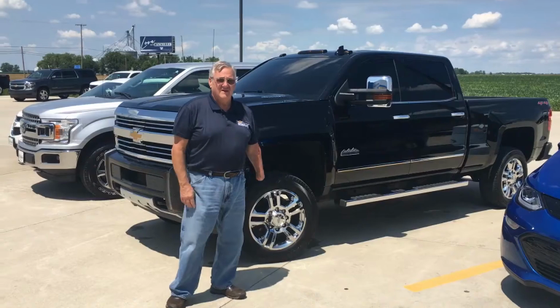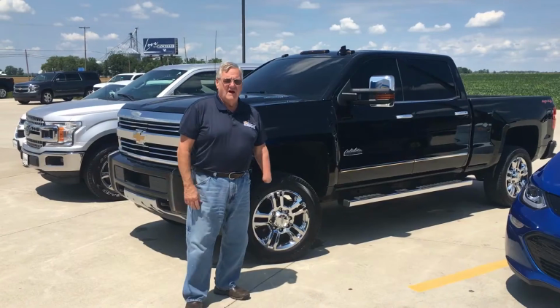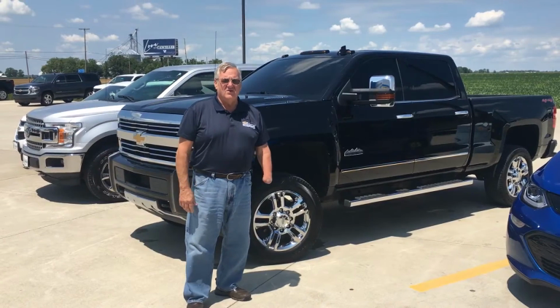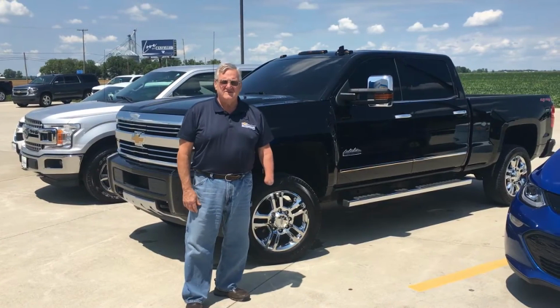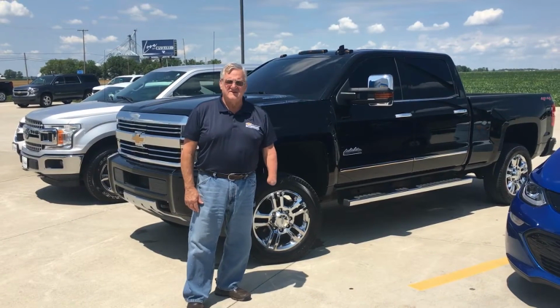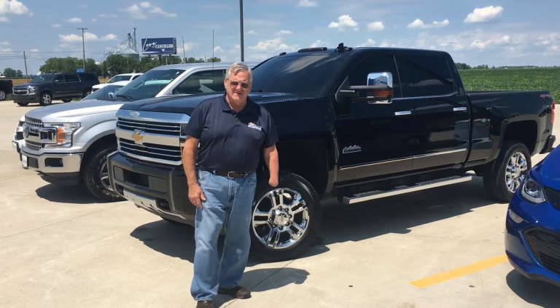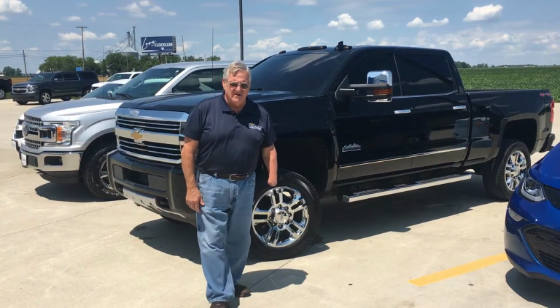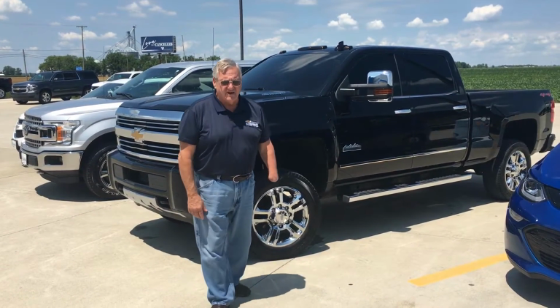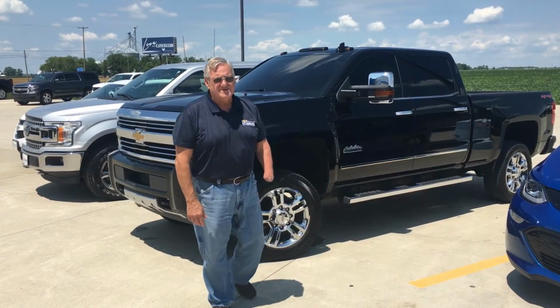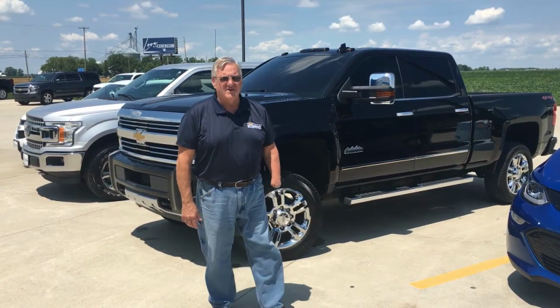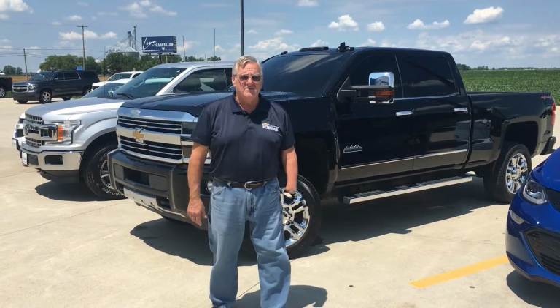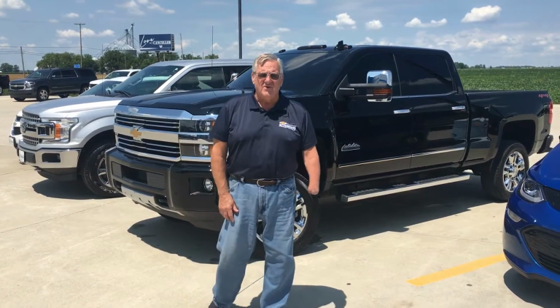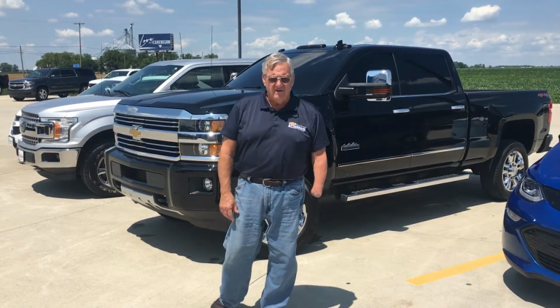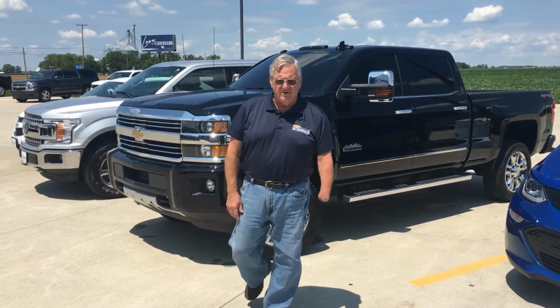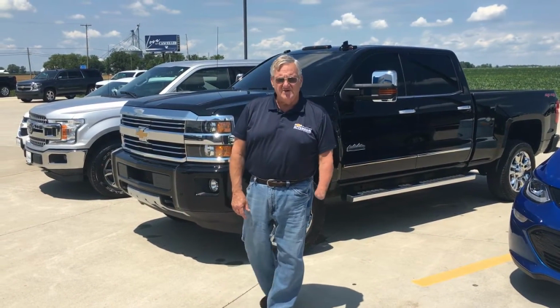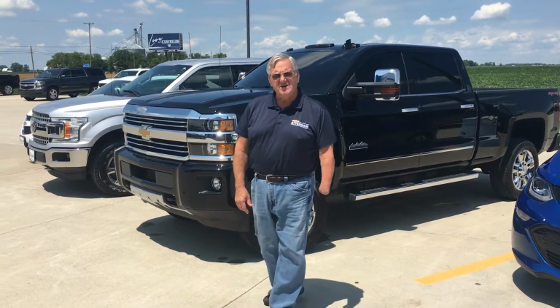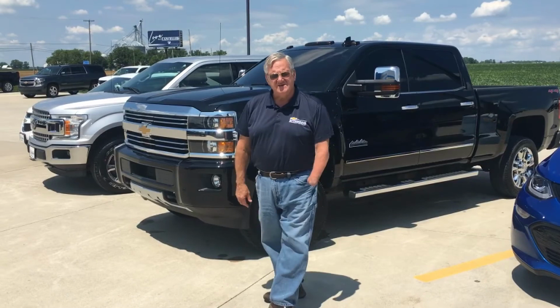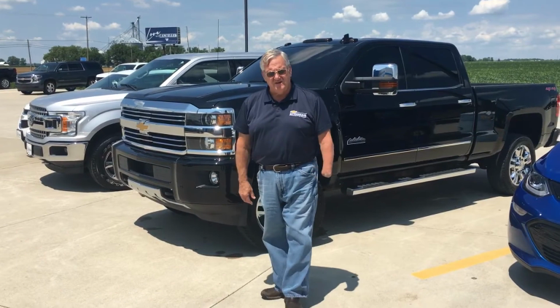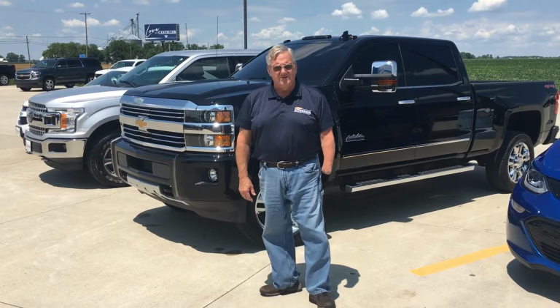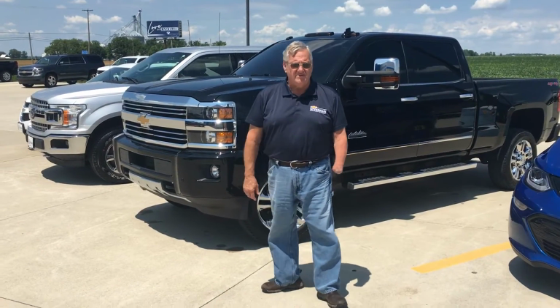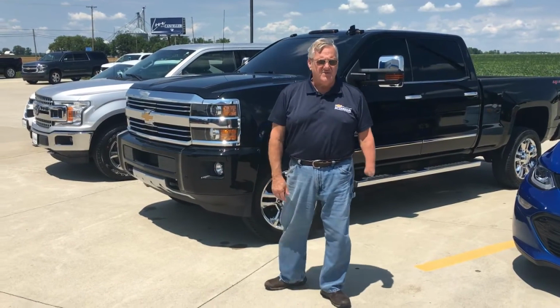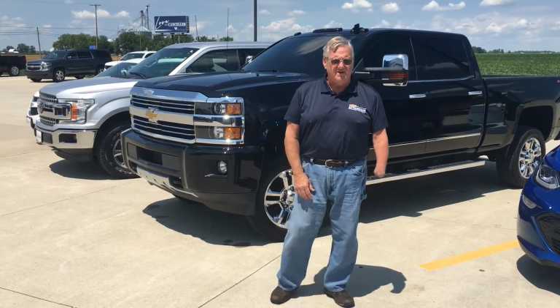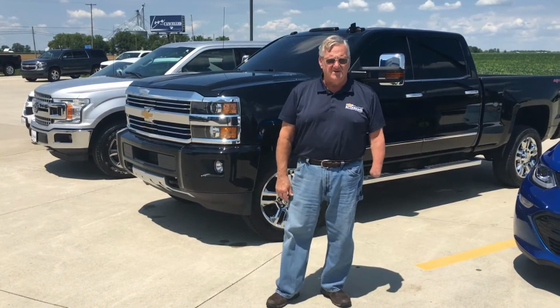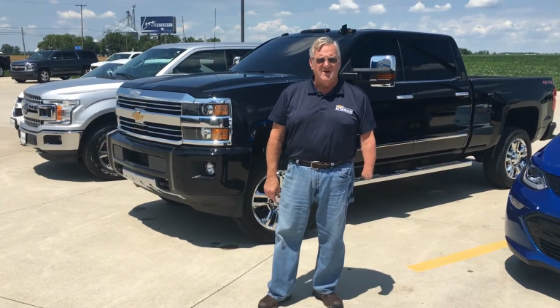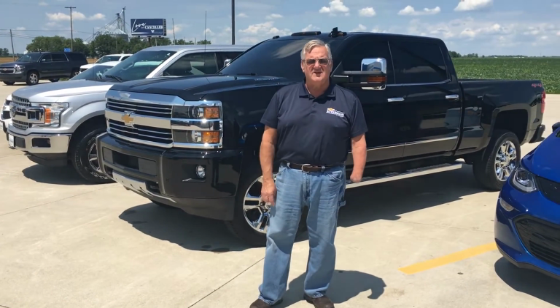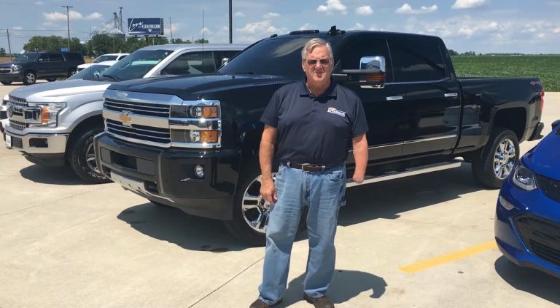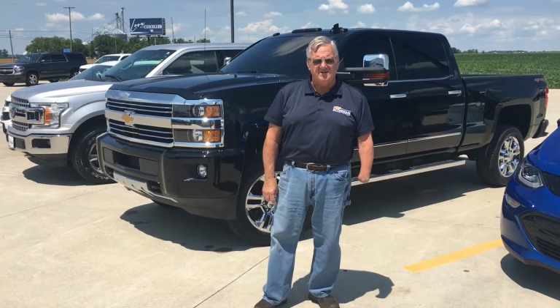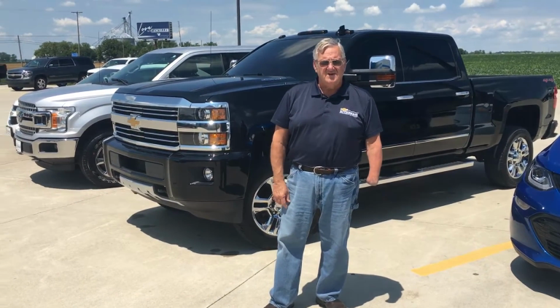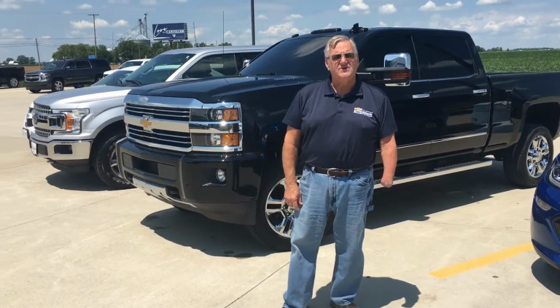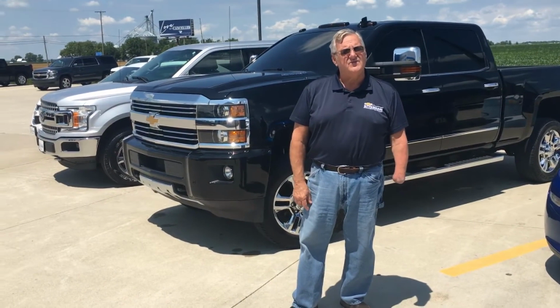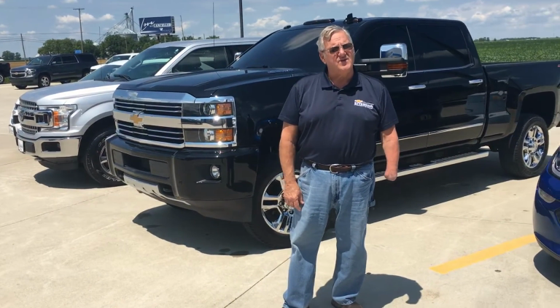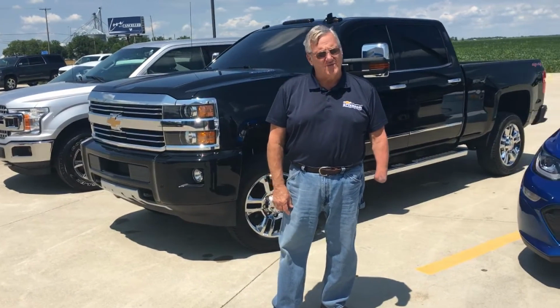Hi Clarice, this is Eli Slaughter. It's Dykeman Chevrolet here in Paulding. Told you once we got this 2015 Duramax cleaned up, I'd shoot another video for you.